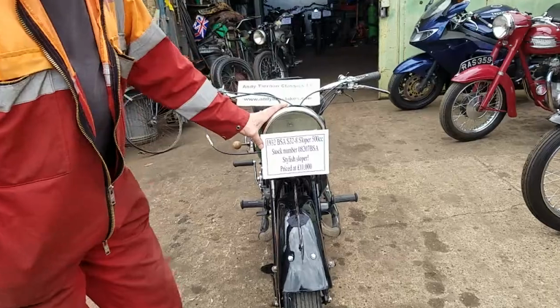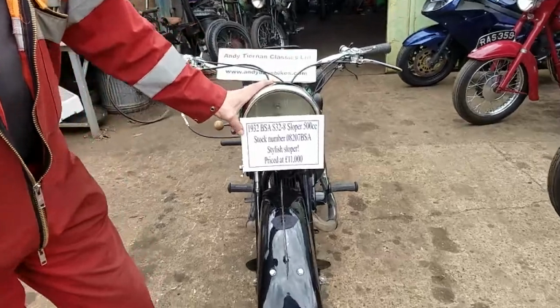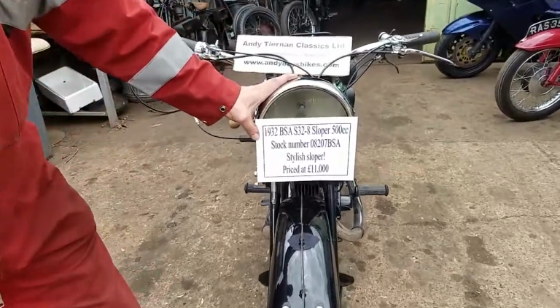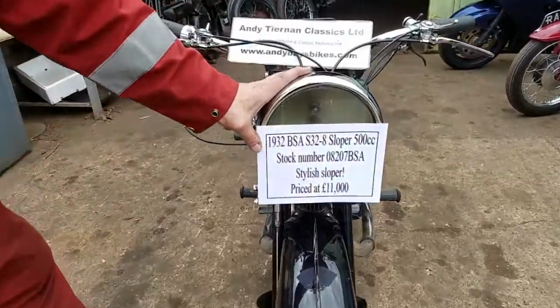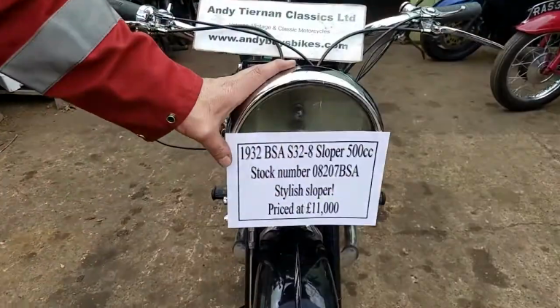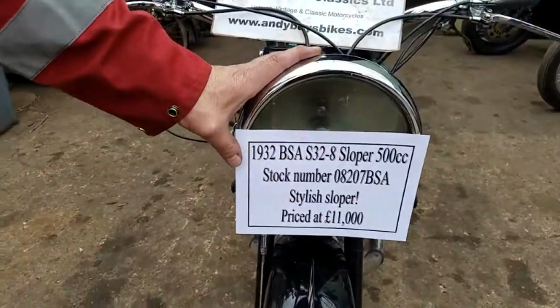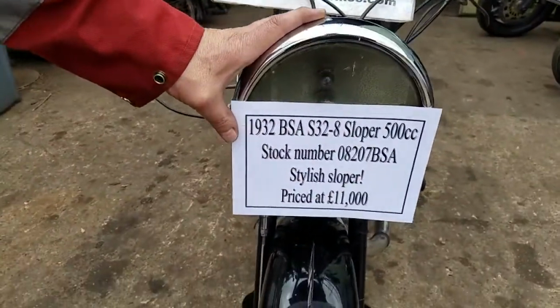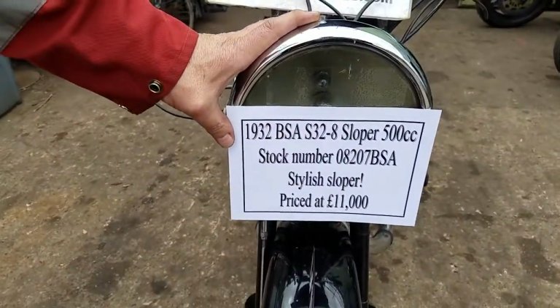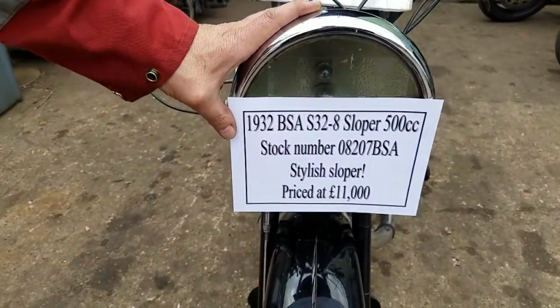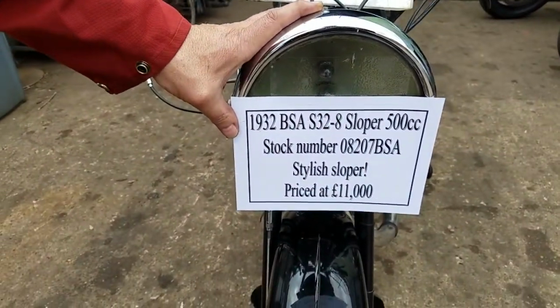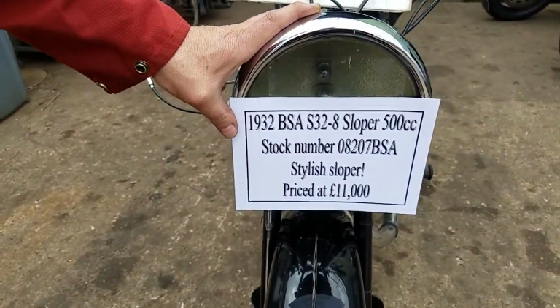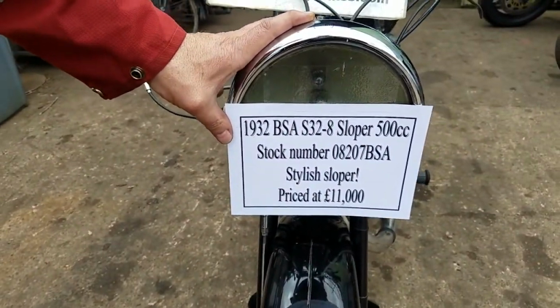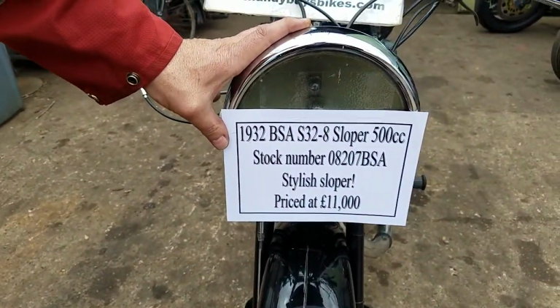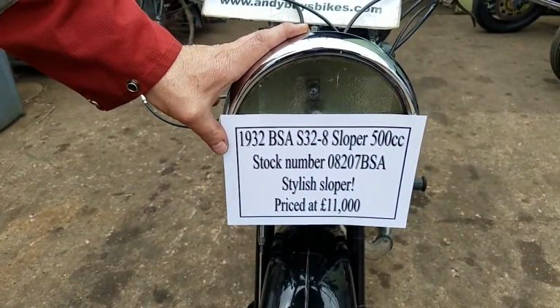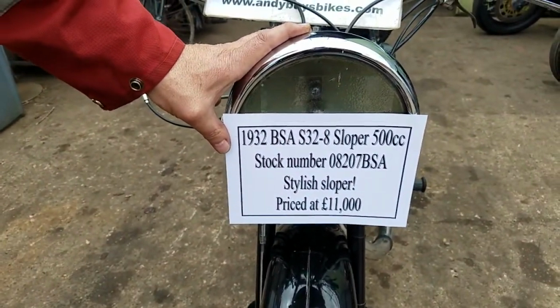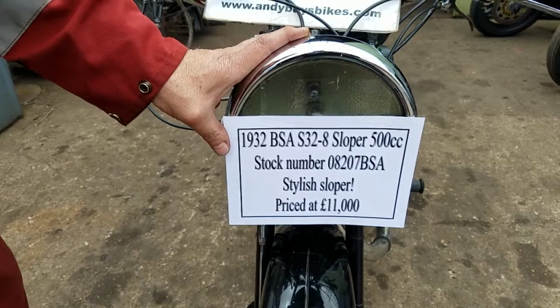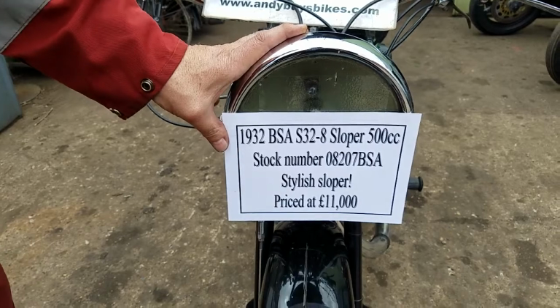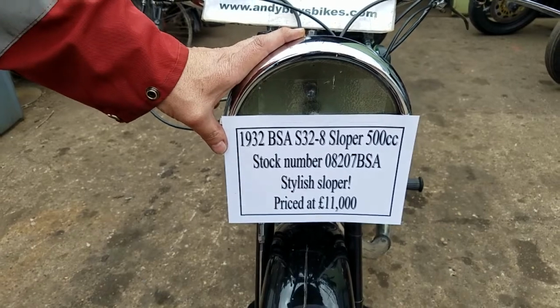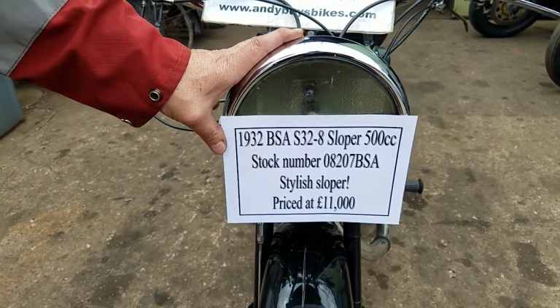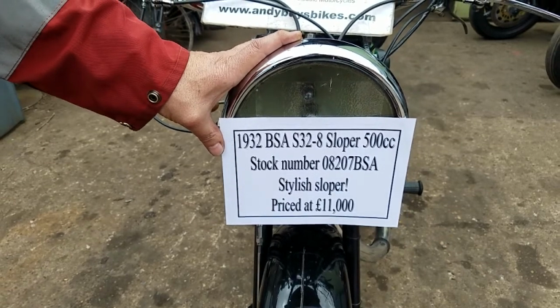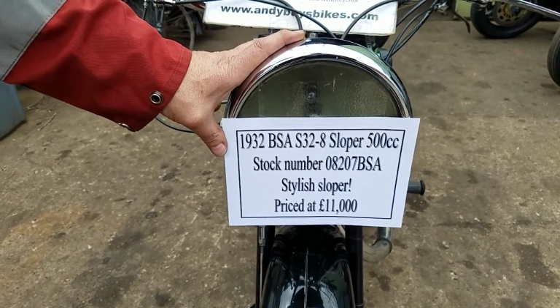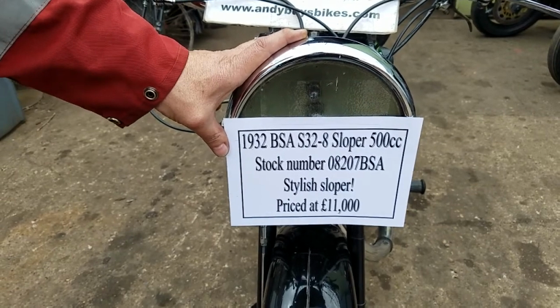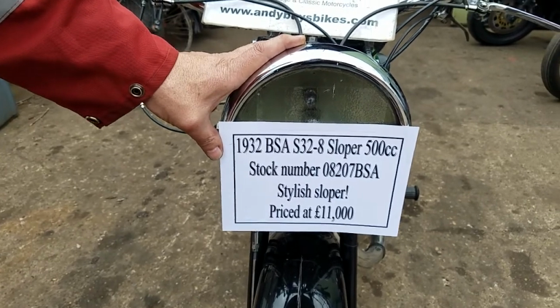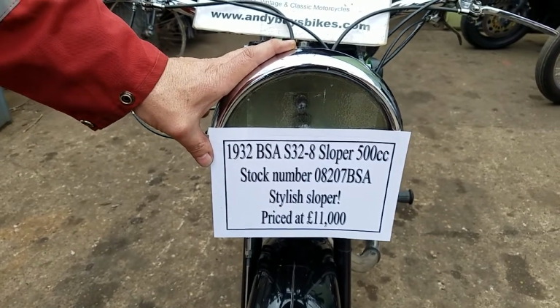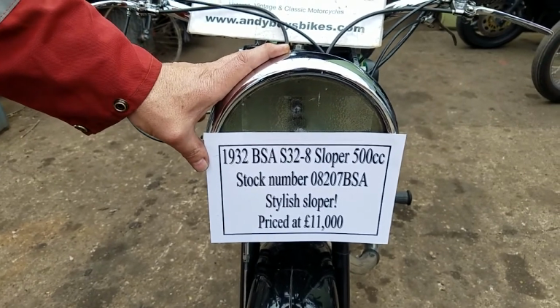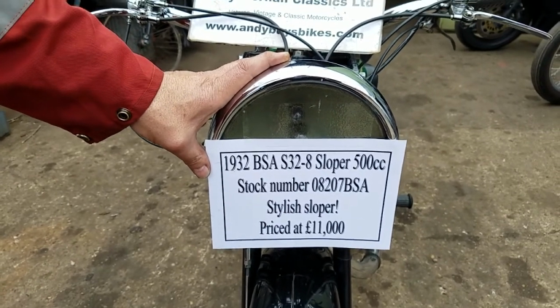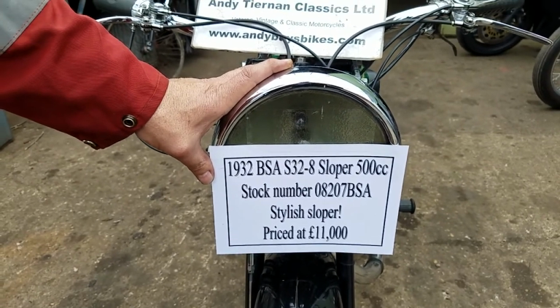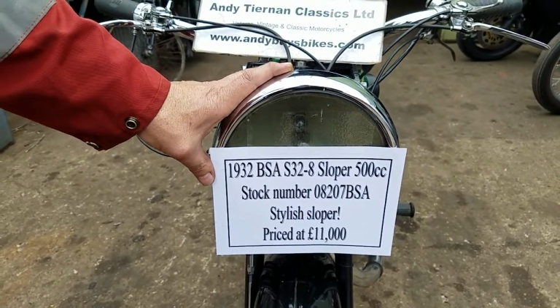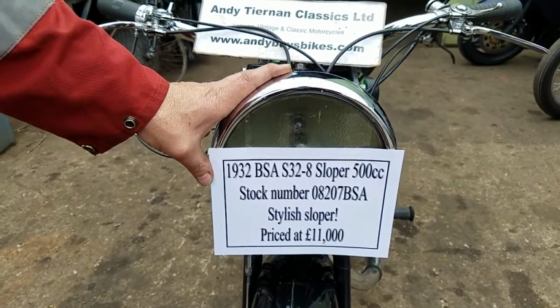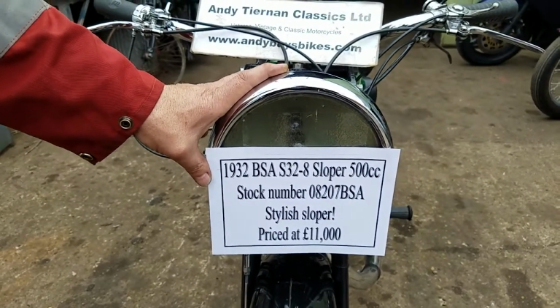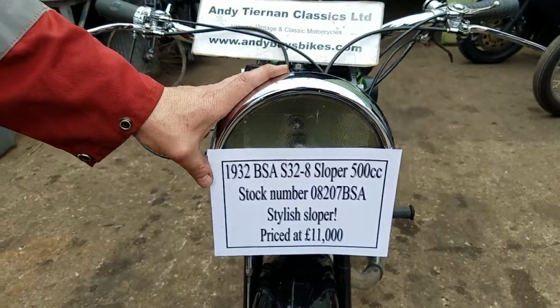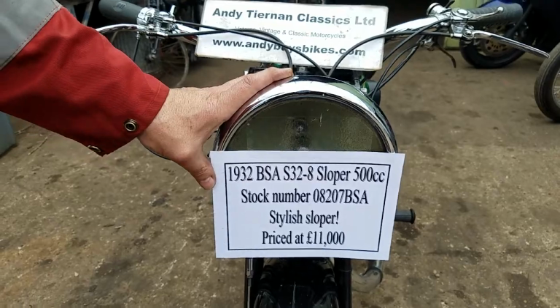Here we have a 1932 BSA S32-8, which is a 500cc sloper. Overhead valve — it's a little late.